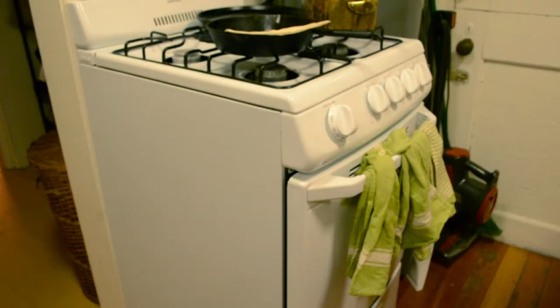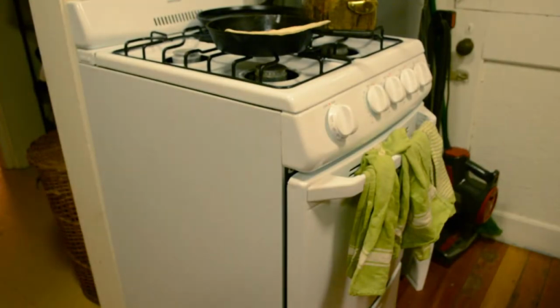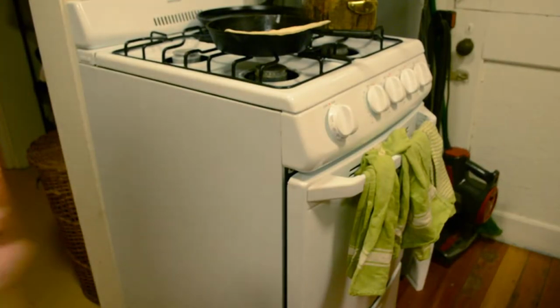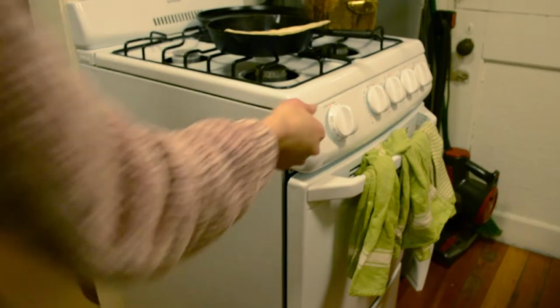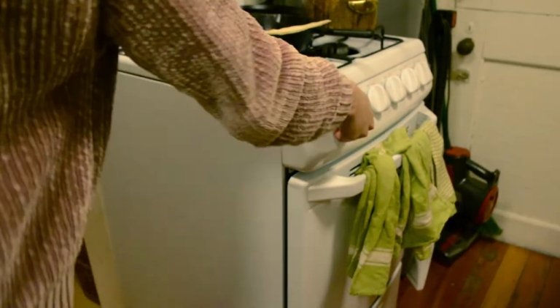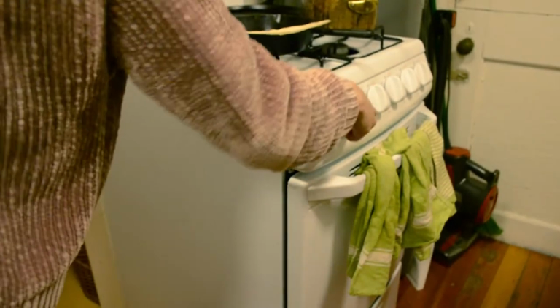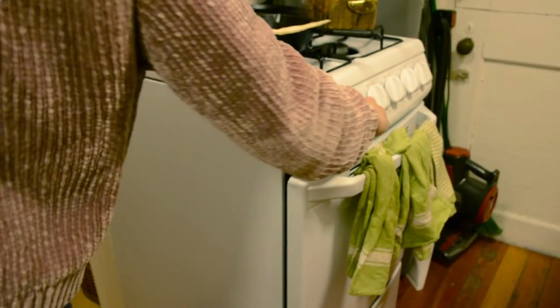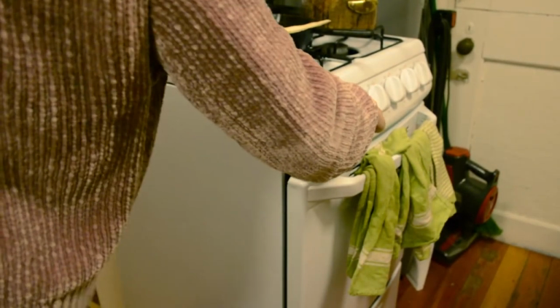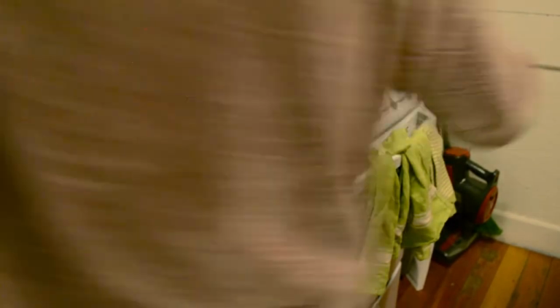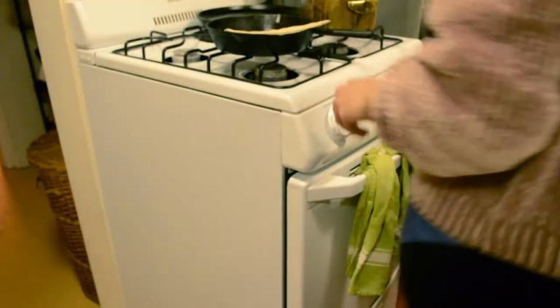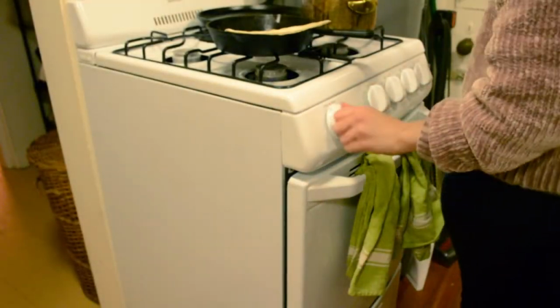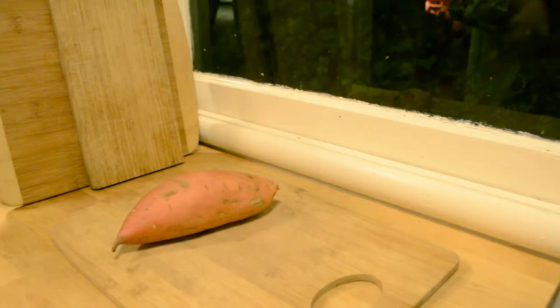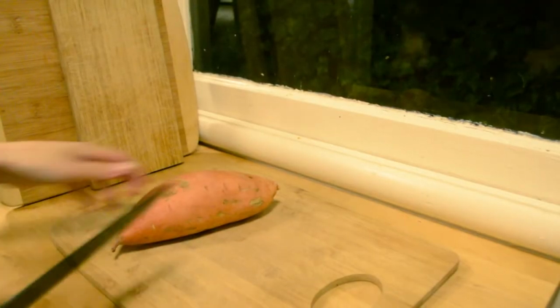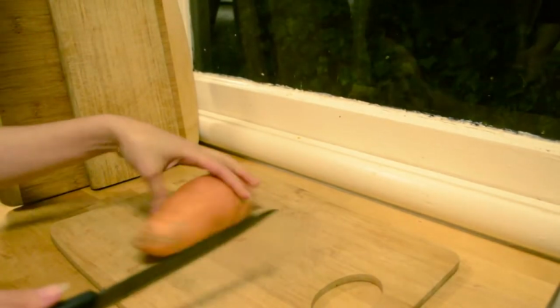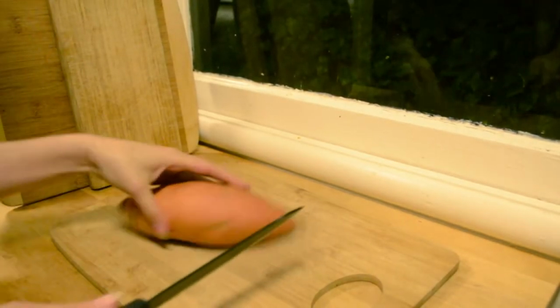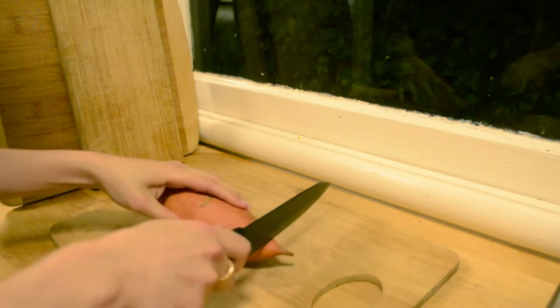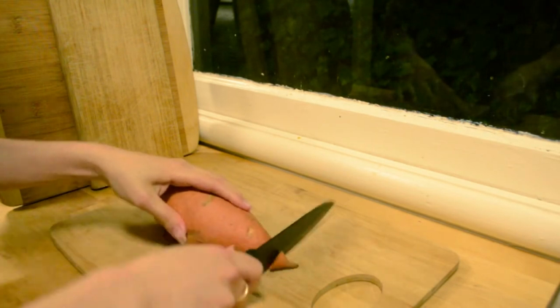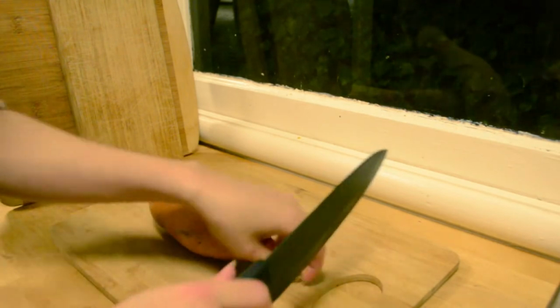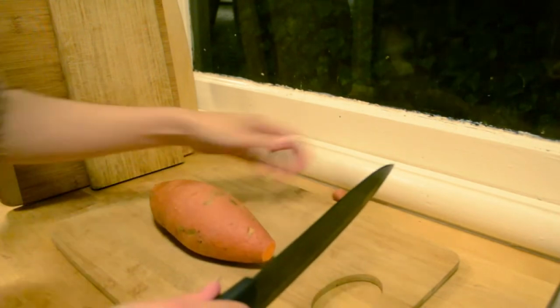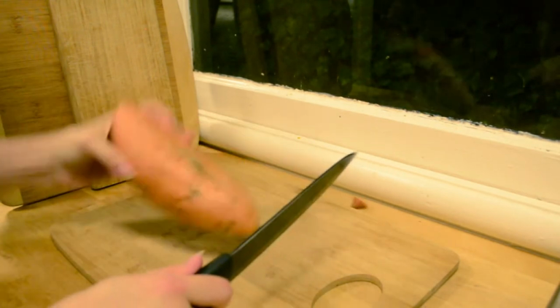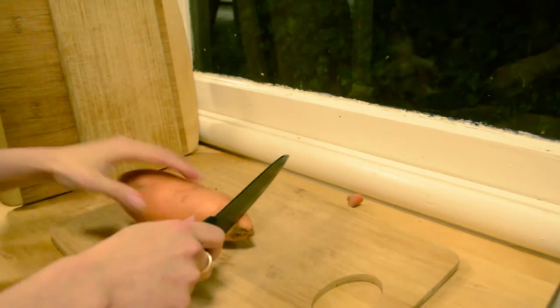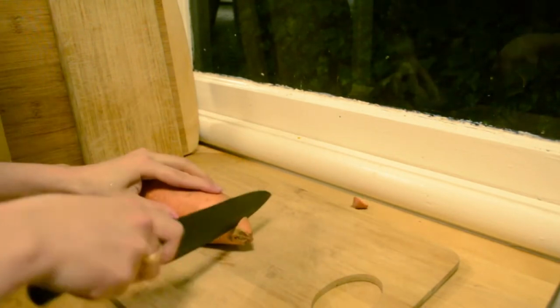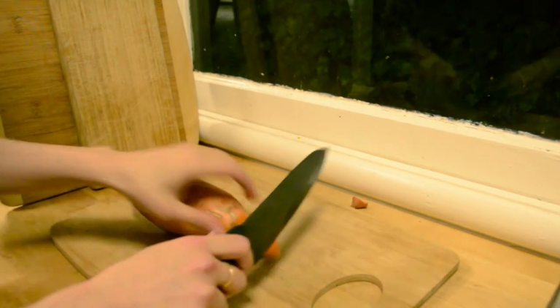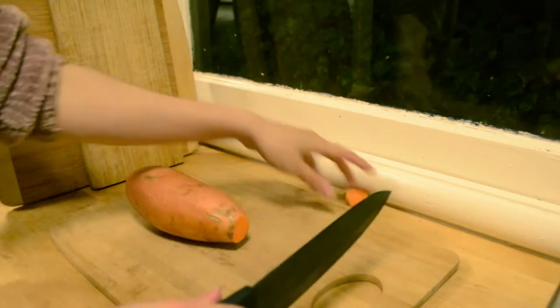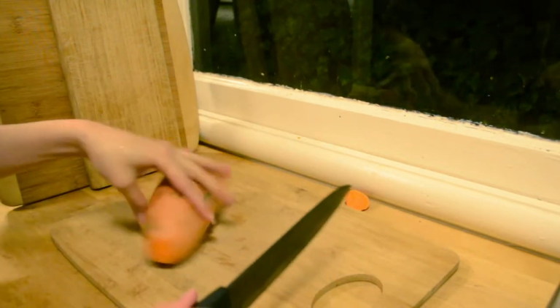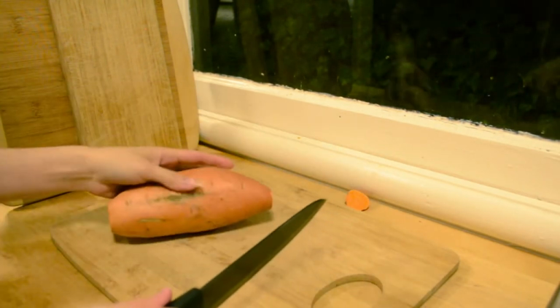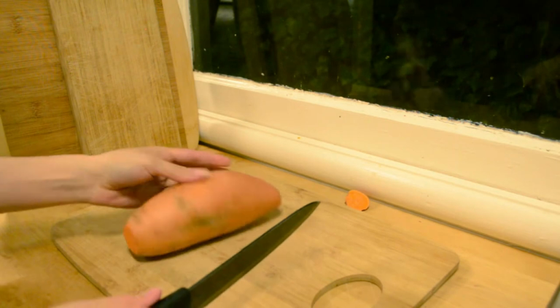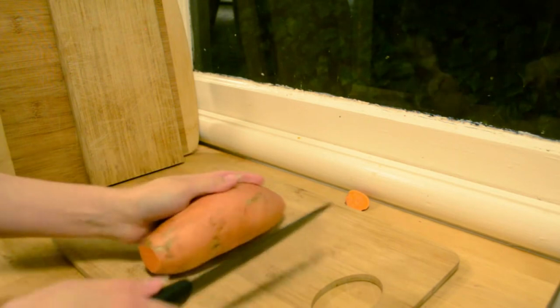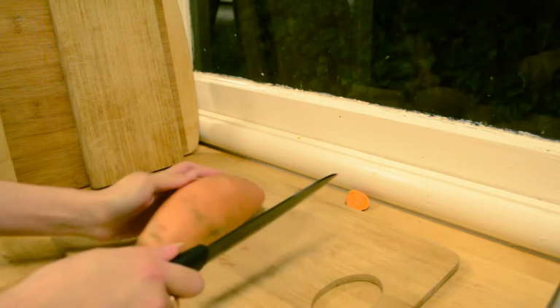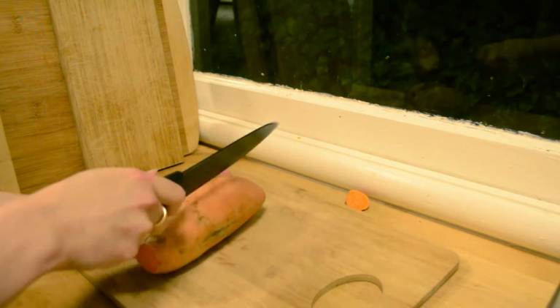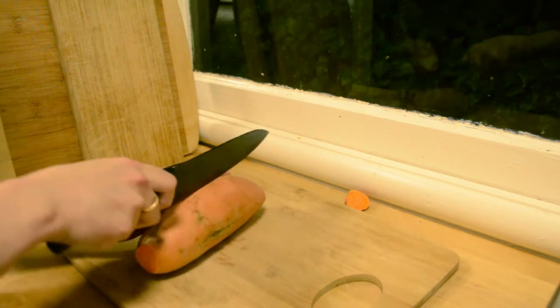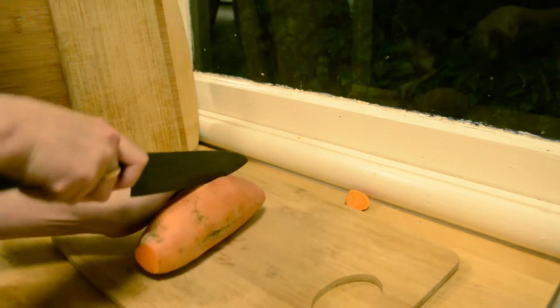Next you can preheat your oven to 400 degrees Fahrenheit. You can peel your potato, but I really like including the skin because it has a lot of great fiber and nutrients. It at least makes me feel a little bit better about eating the entire potato in one serving.